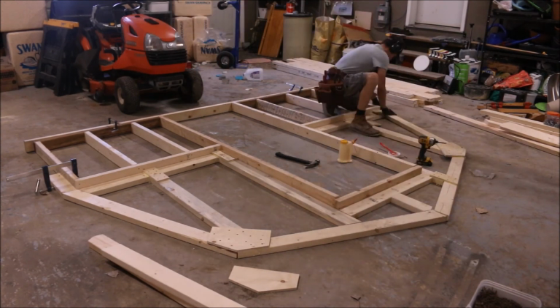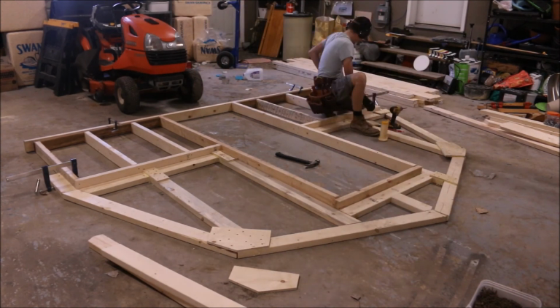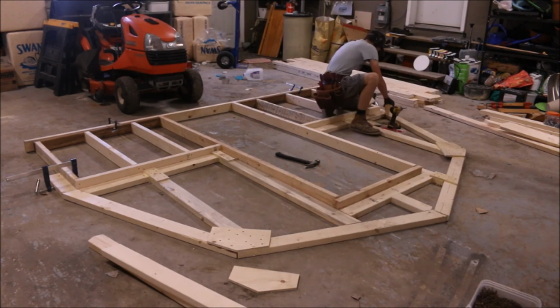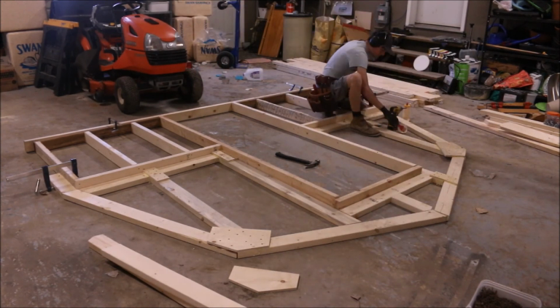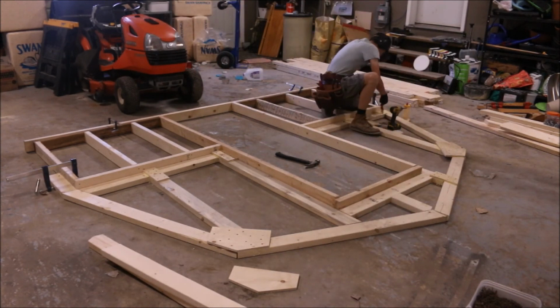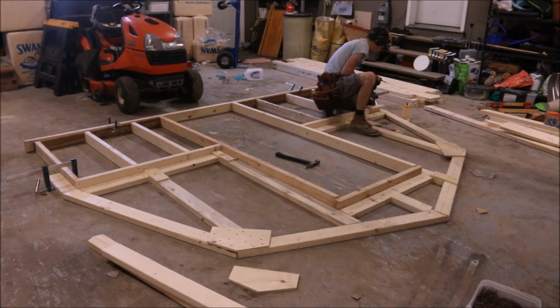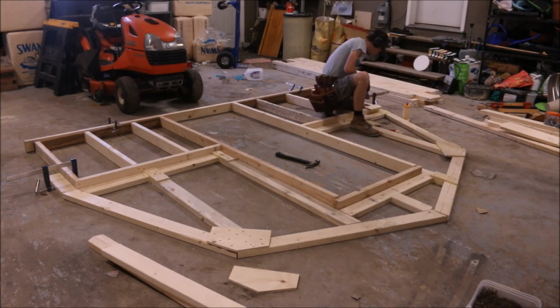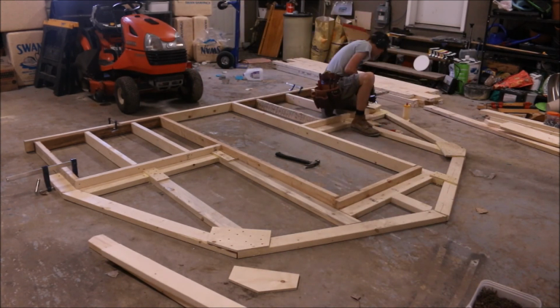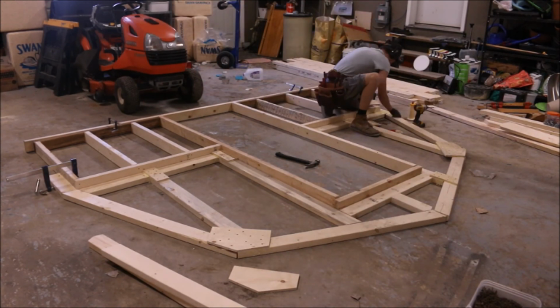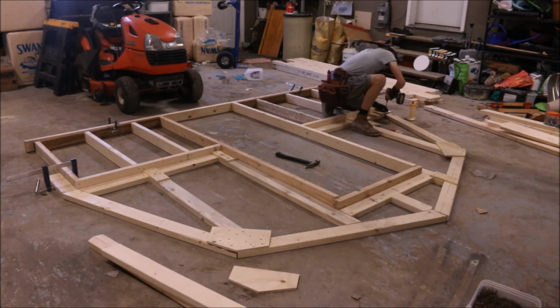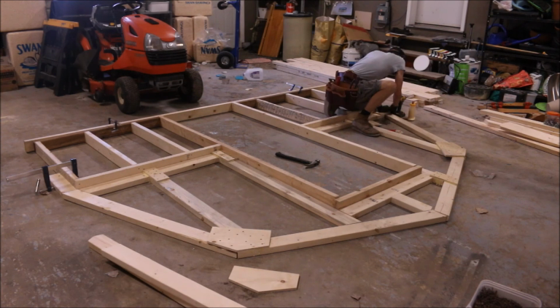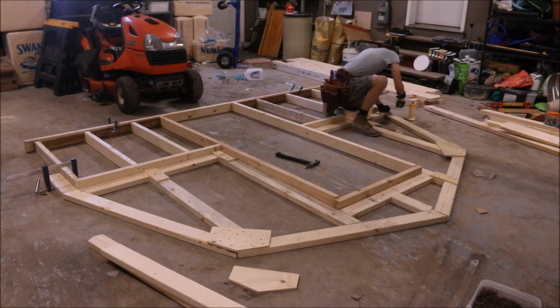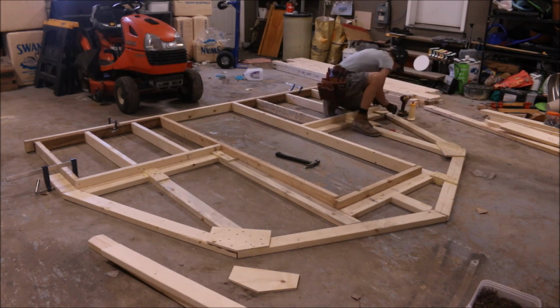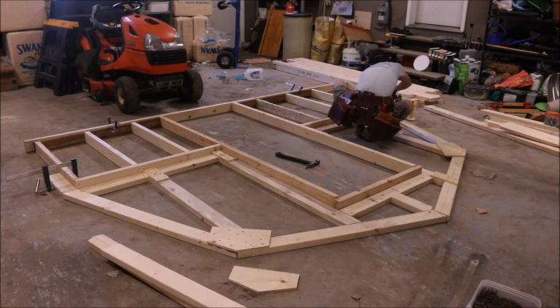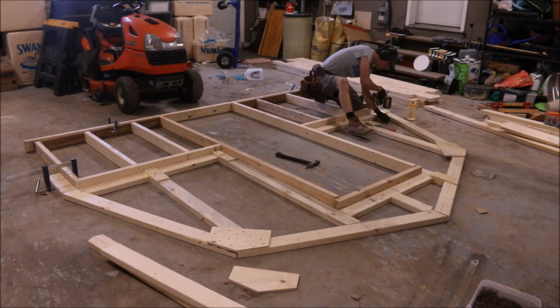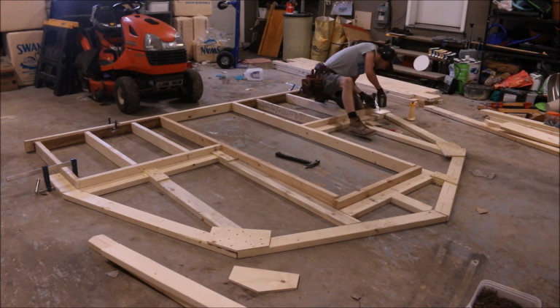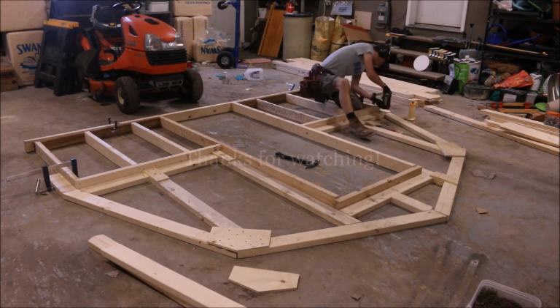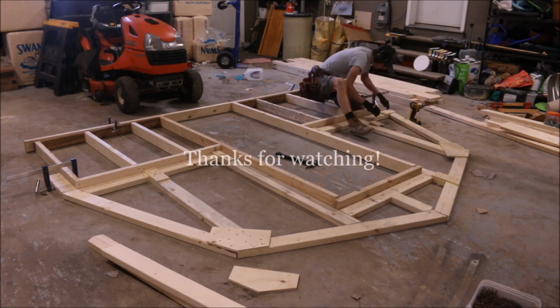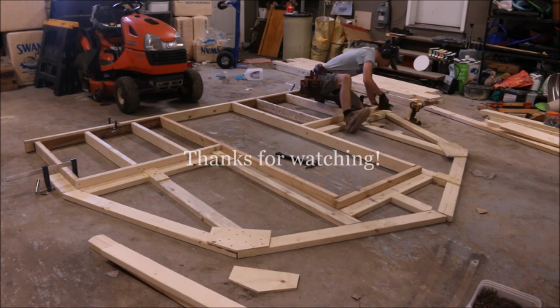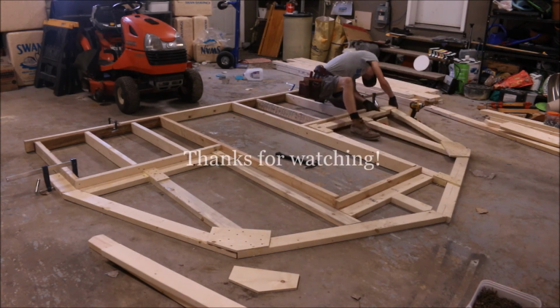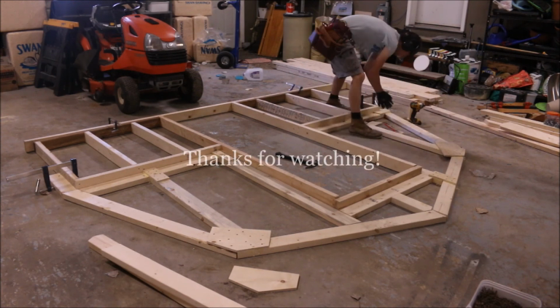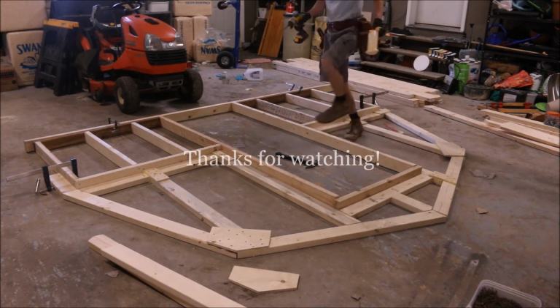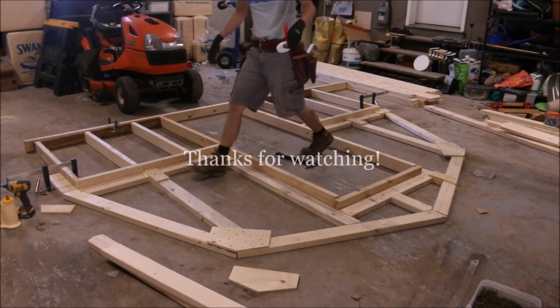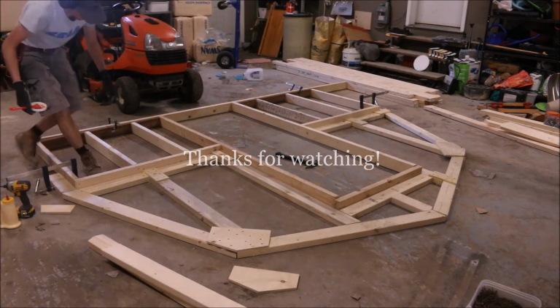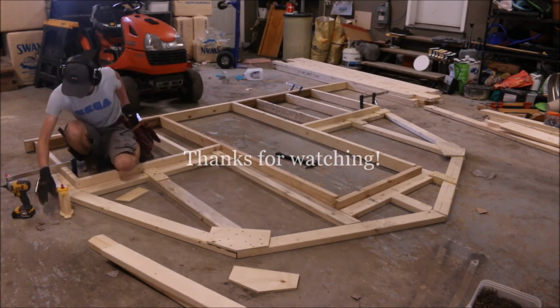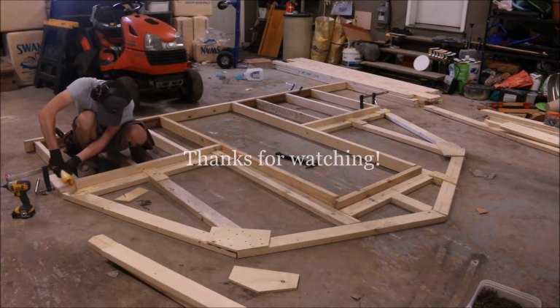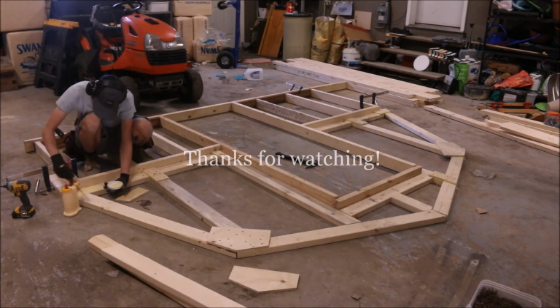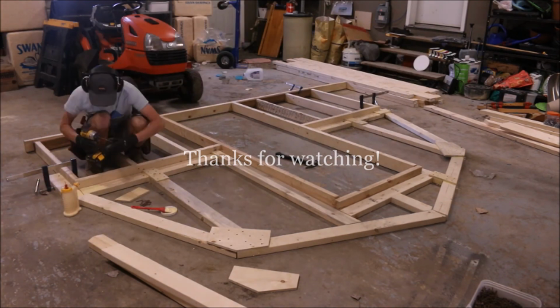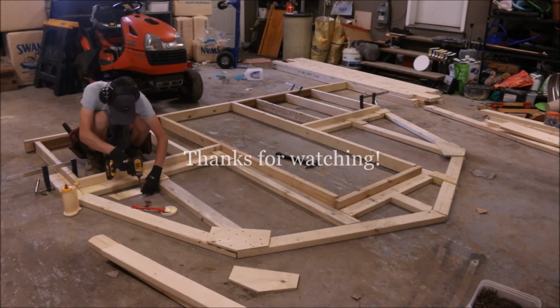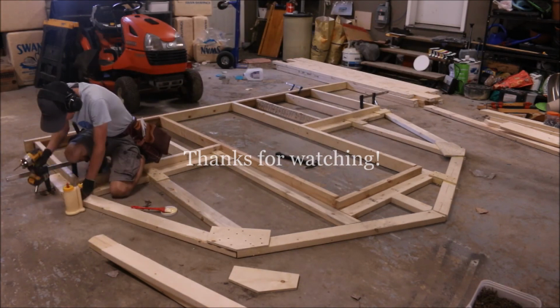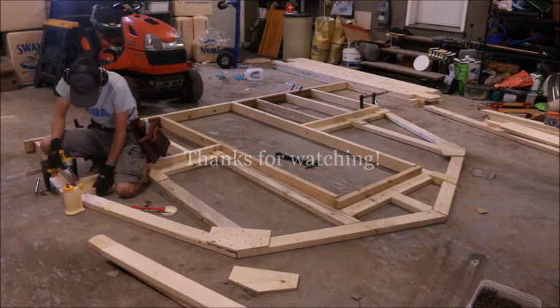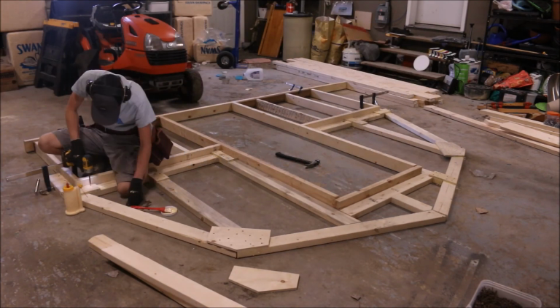With the front, back, walls, and front and back trusses done, we can finally start to put together the greenhouse. Thanks for watching part three, everybody. If you liked what you saw, remember to like, comment, and subscribe, and we'll see you next time for part four. Bye!